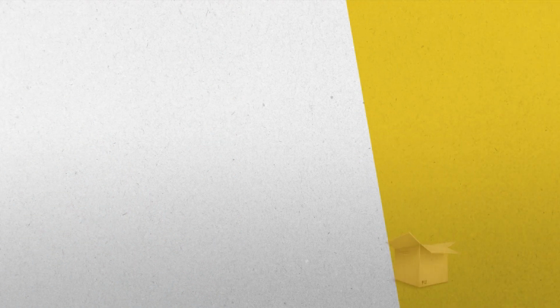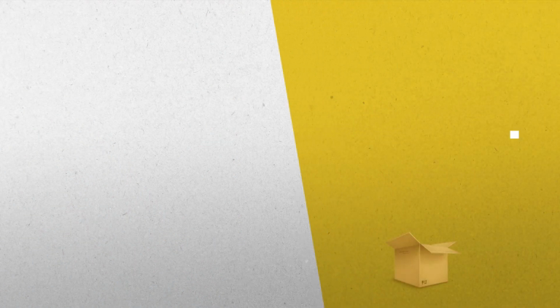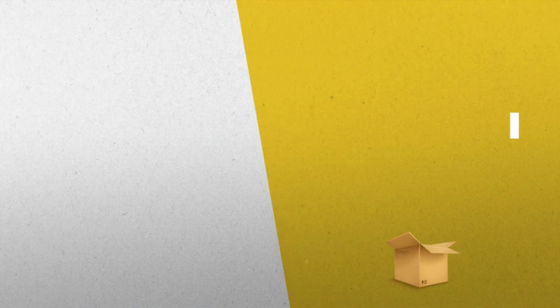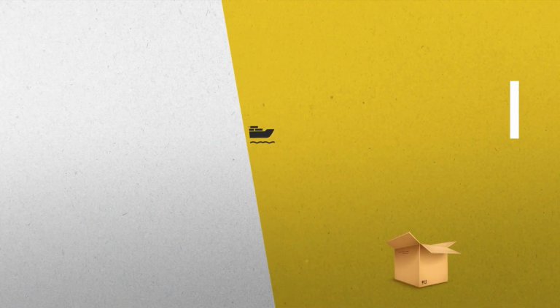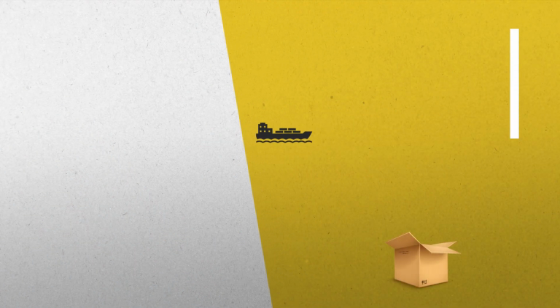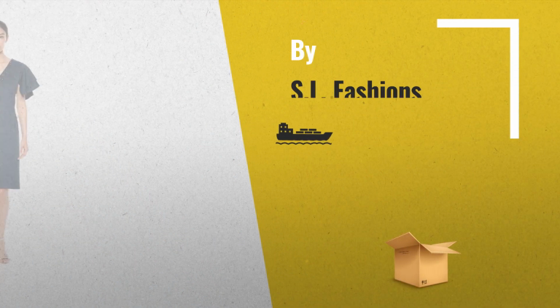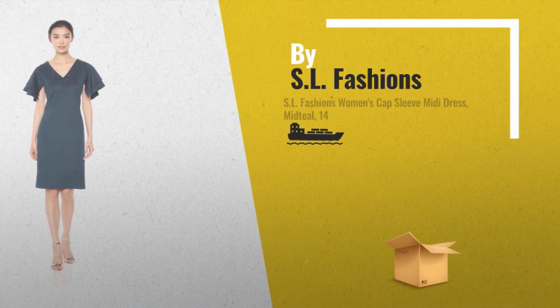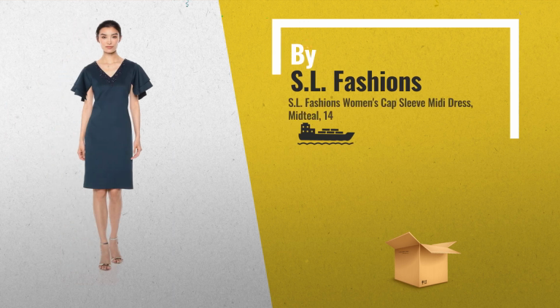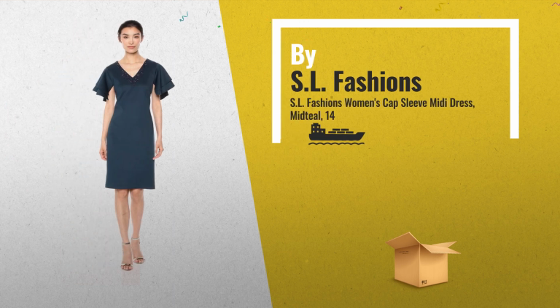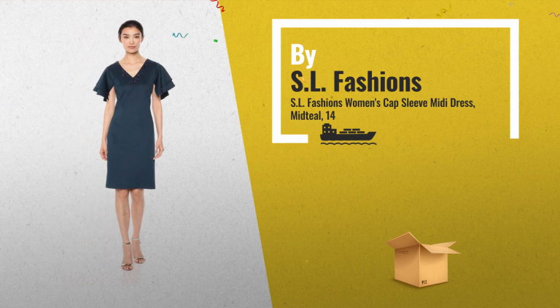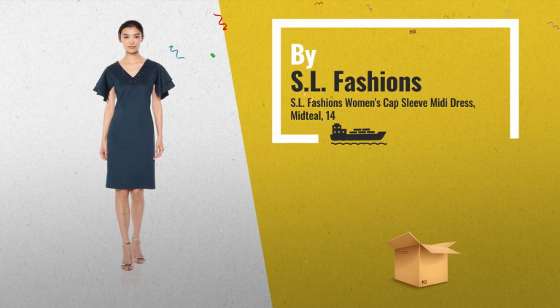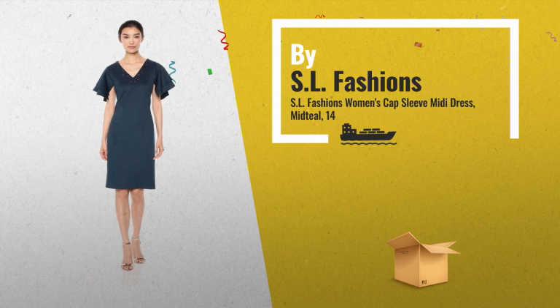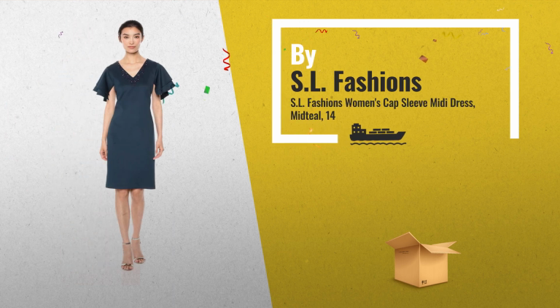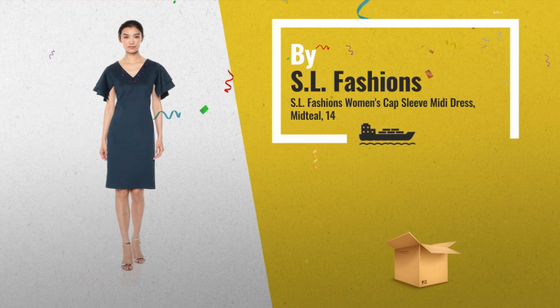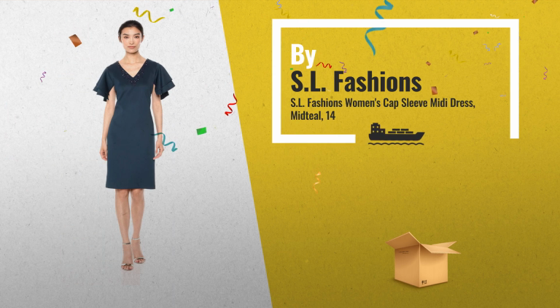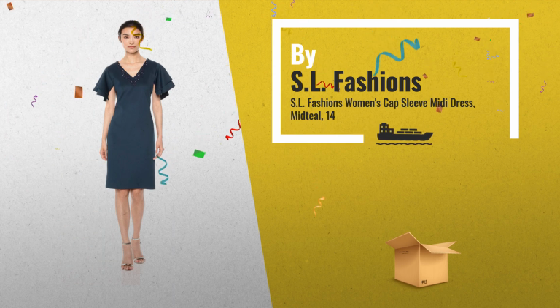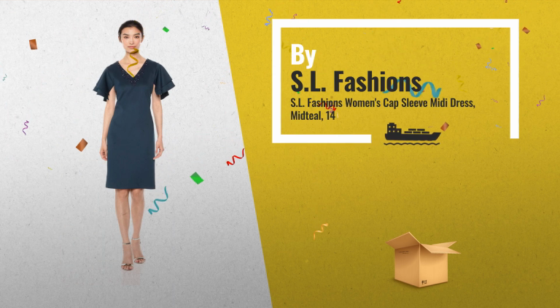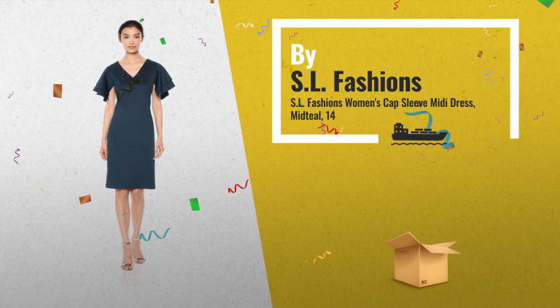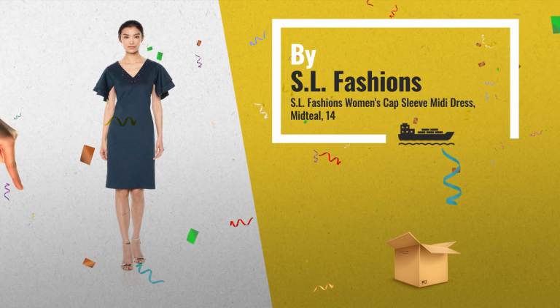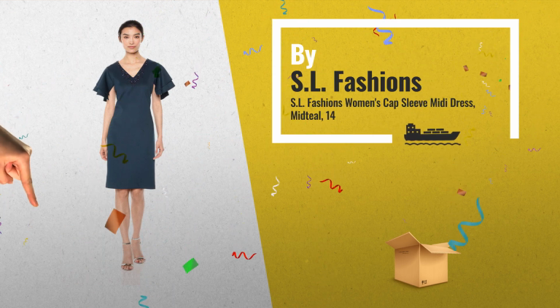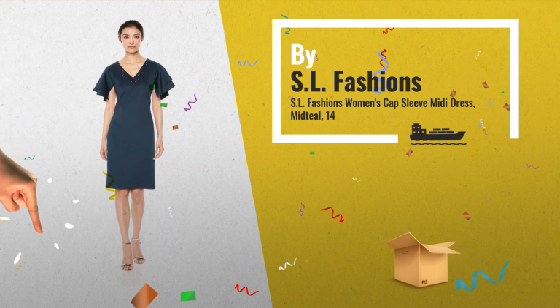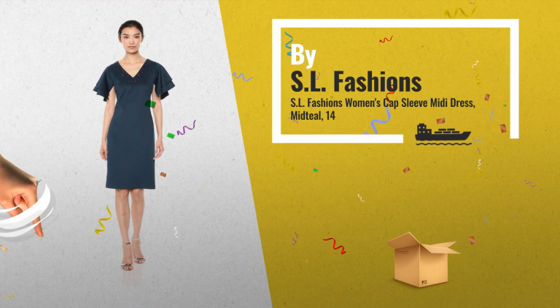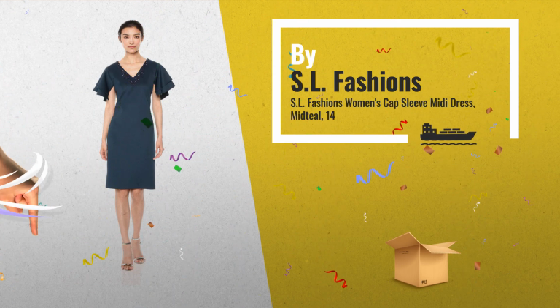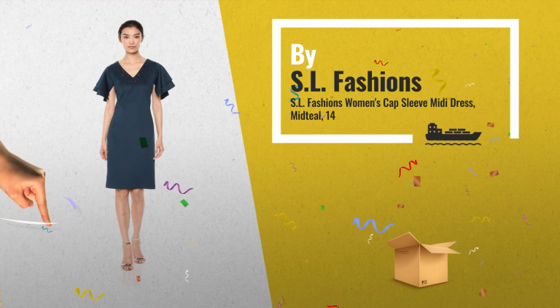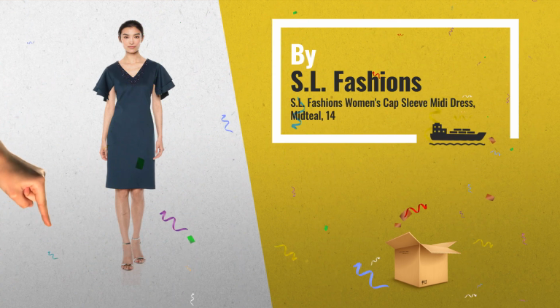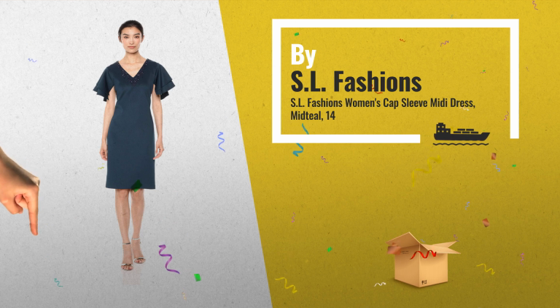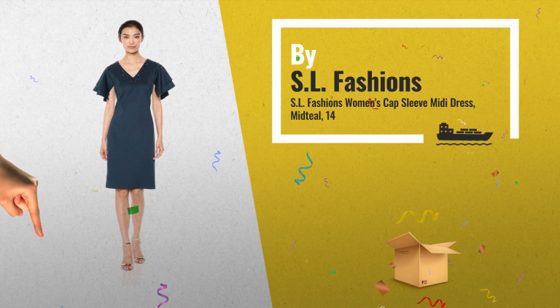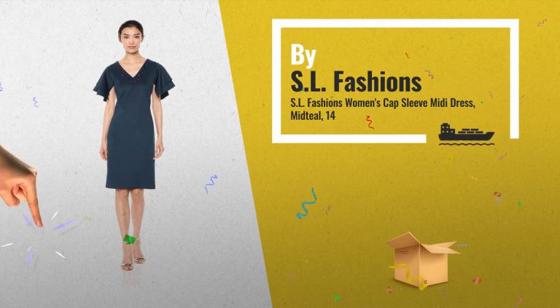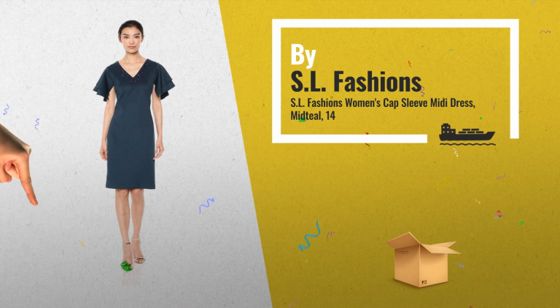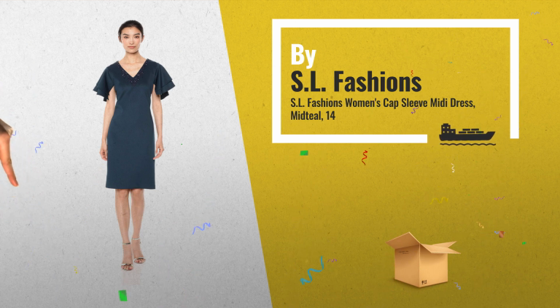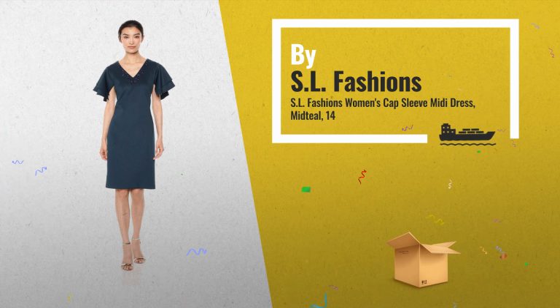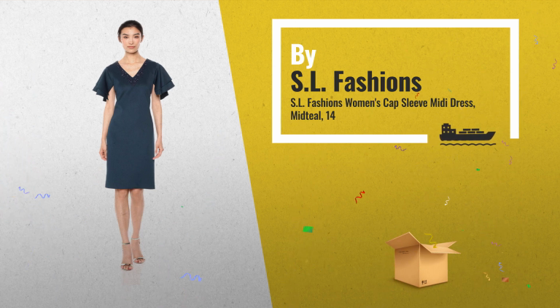Number 5: beaded V-neck Double Flutter Sleeve Midi Dress — good for formal wear and a party night out, by SL Fashions.